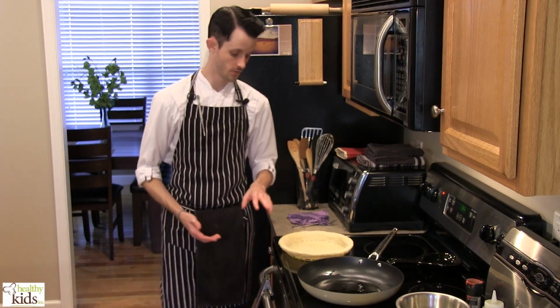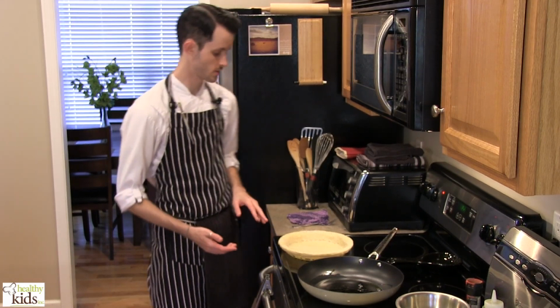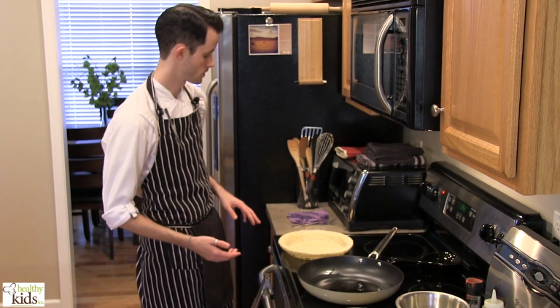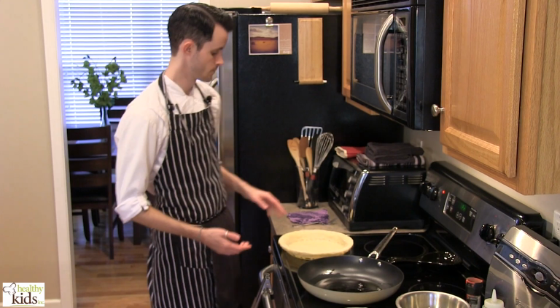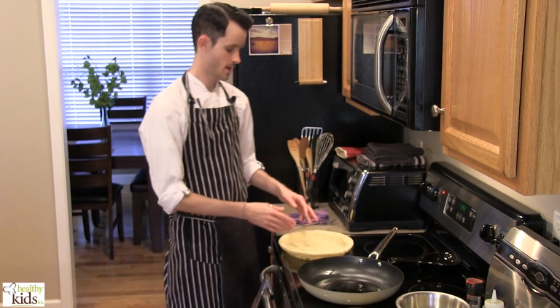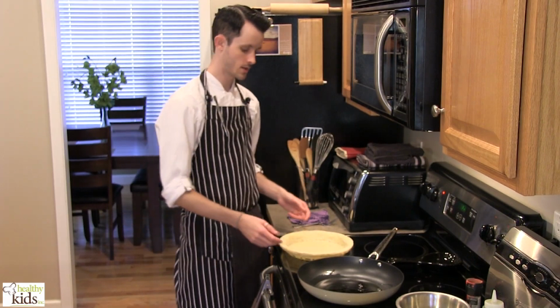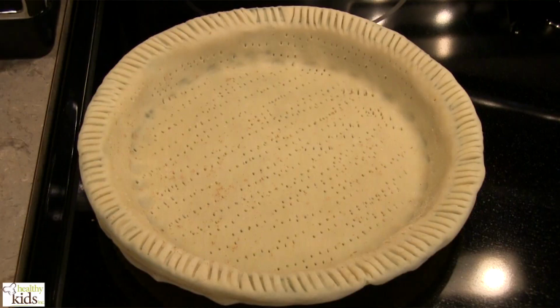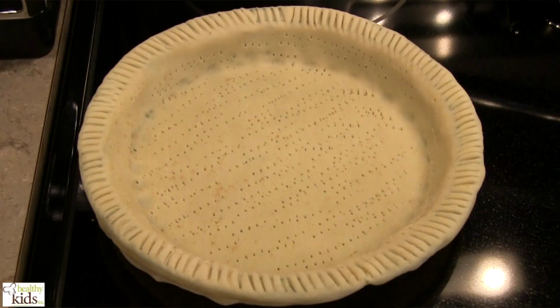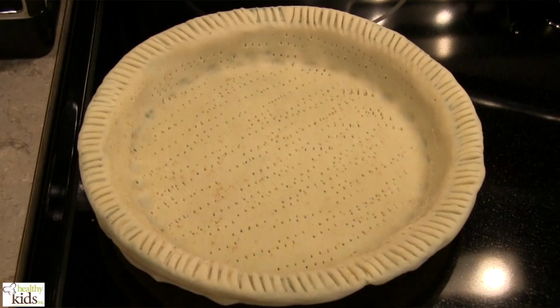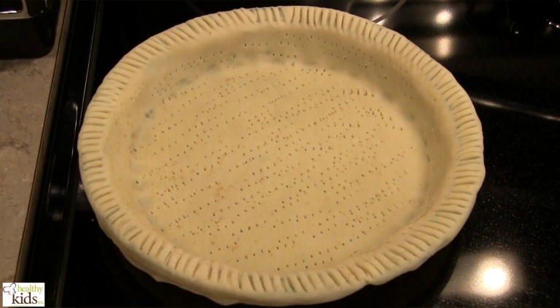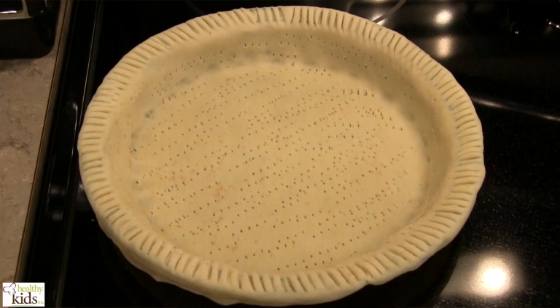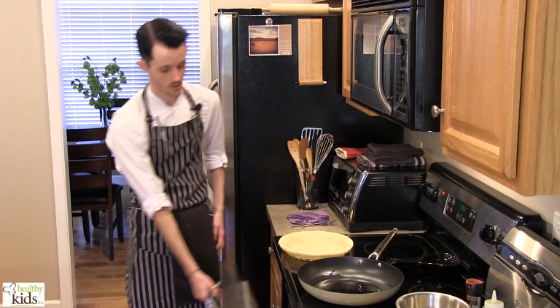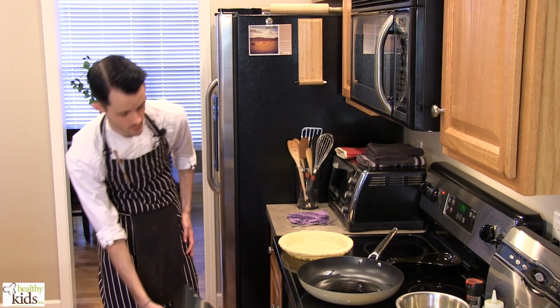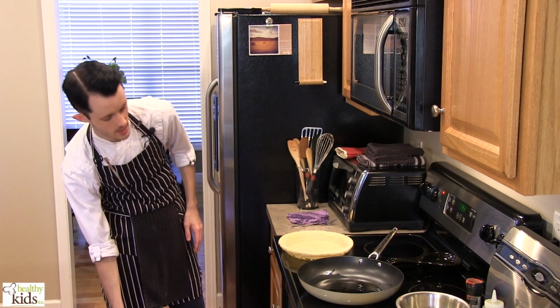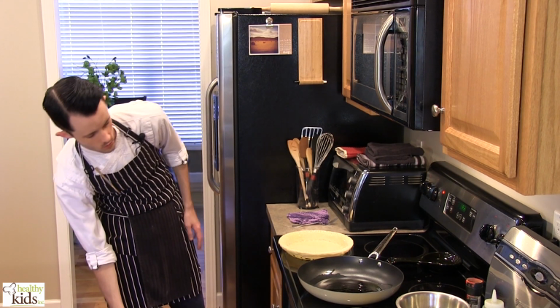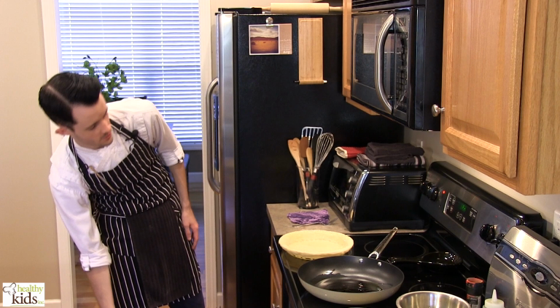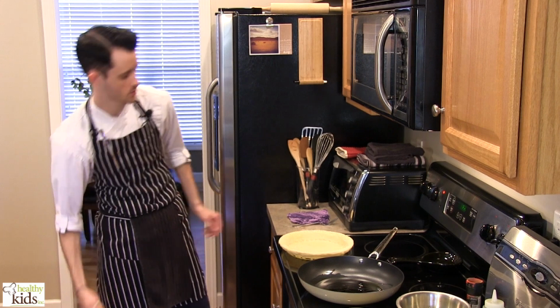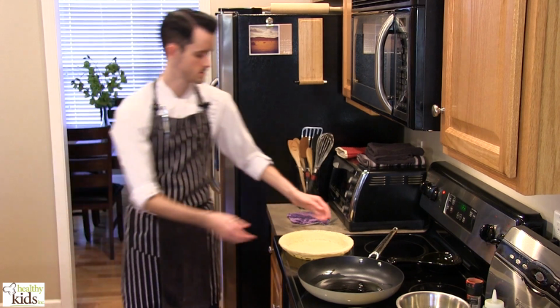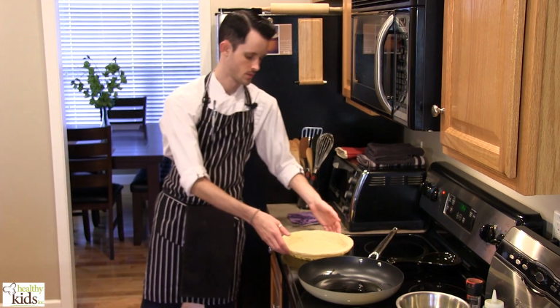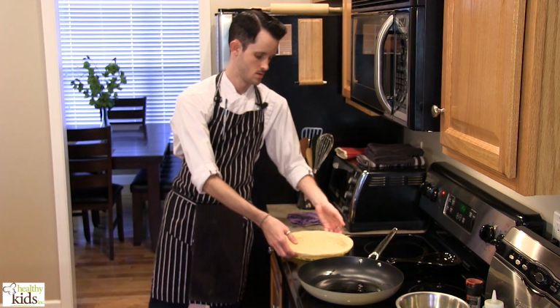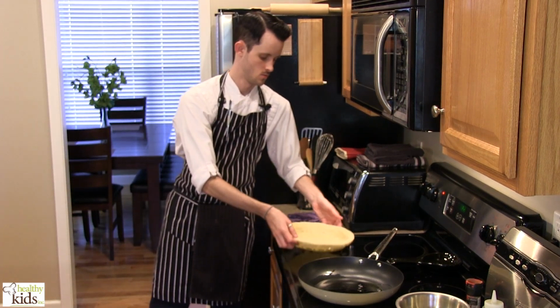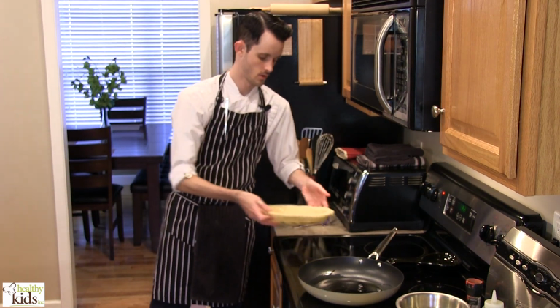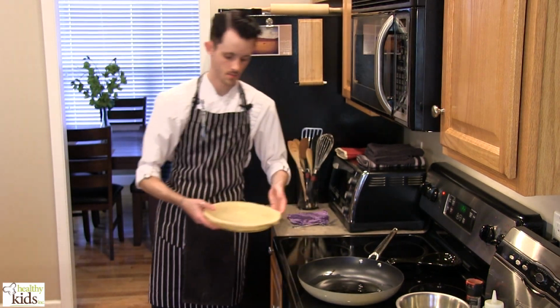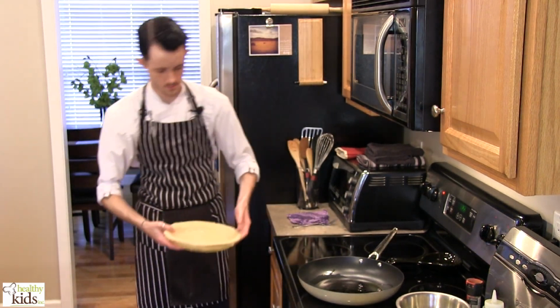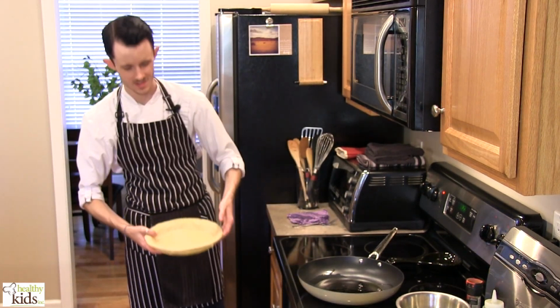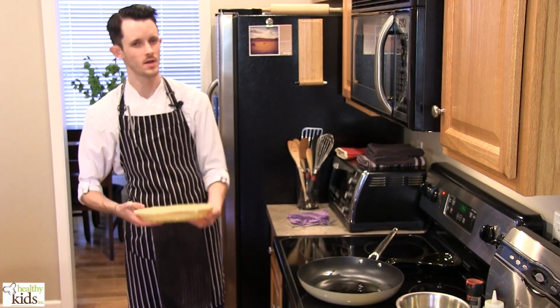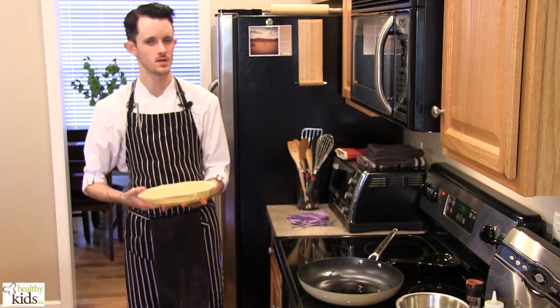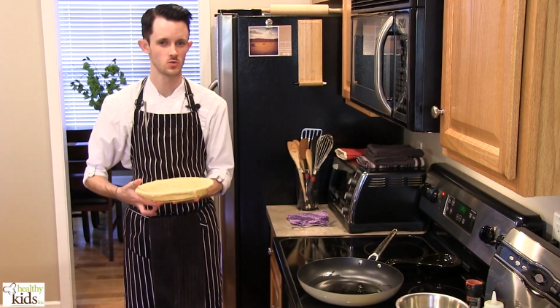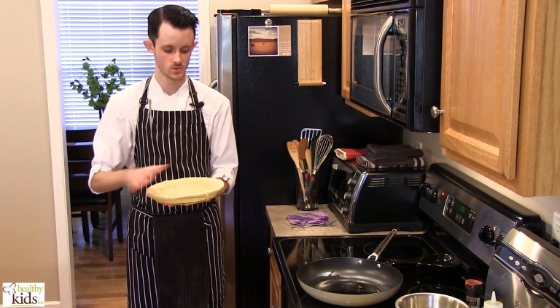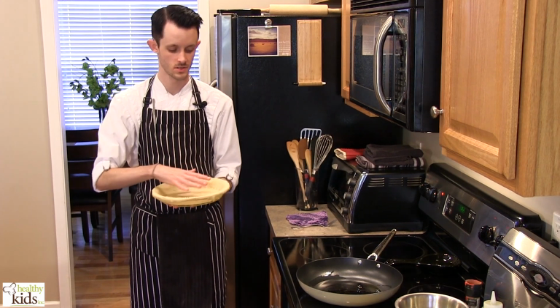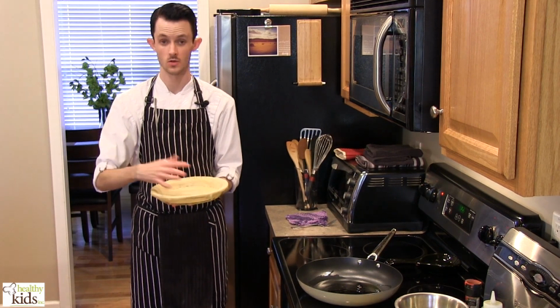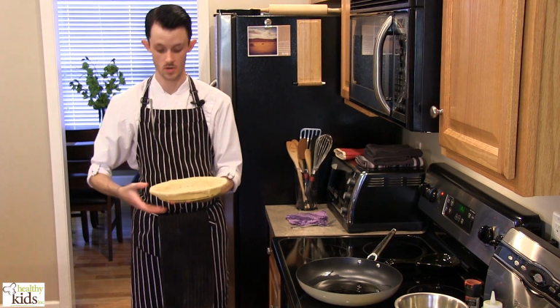So the first thing that we want to do, we have a pie crust that we need to pre-bake in the oven. We have our oven preheating to 450 degrees and we're going to go ahead and pop it in, and this is going to bake for about 10 to 12 minutes or until it's nice and golden brown.